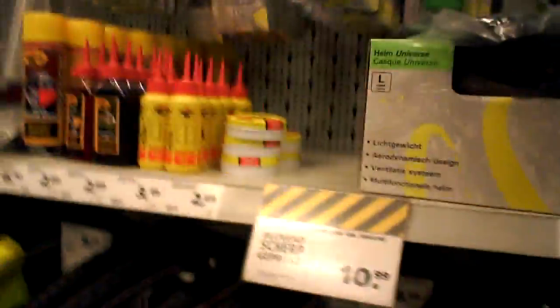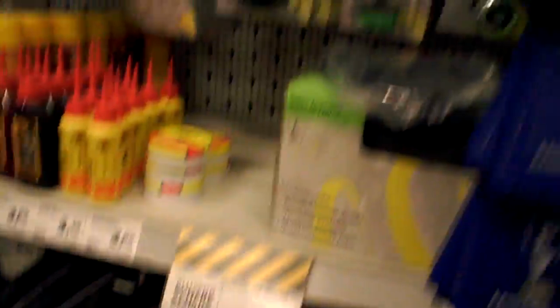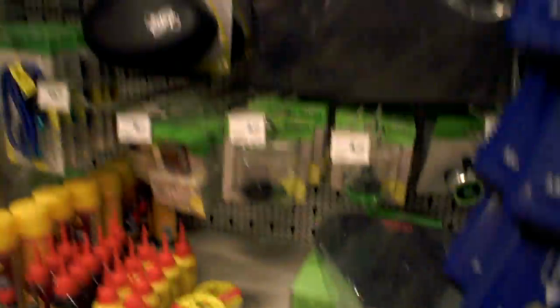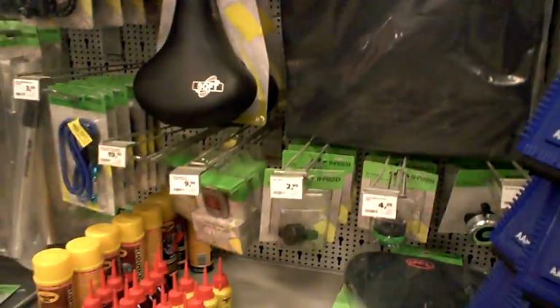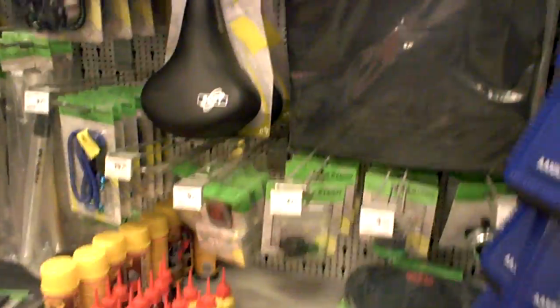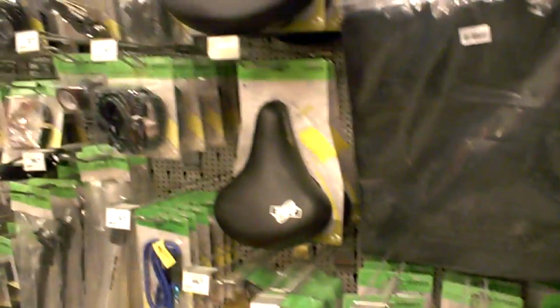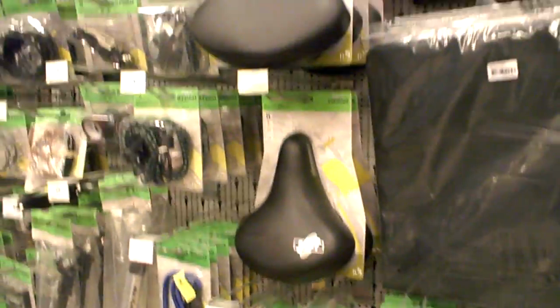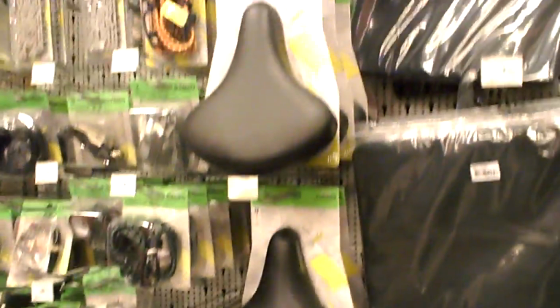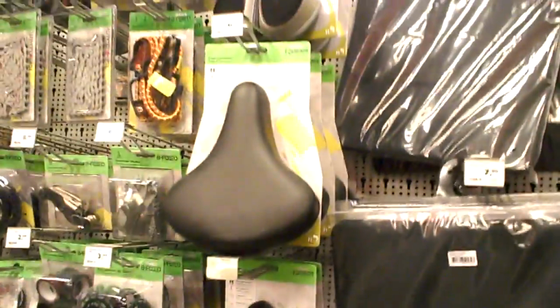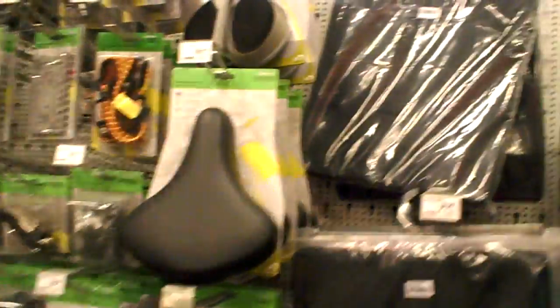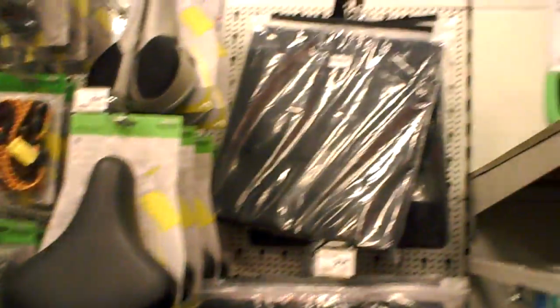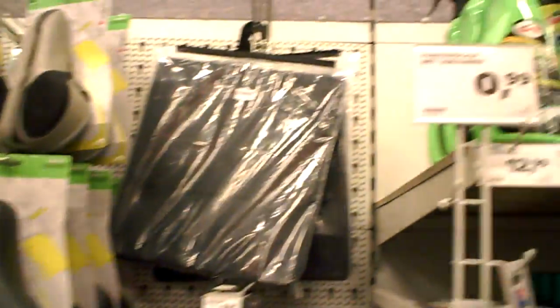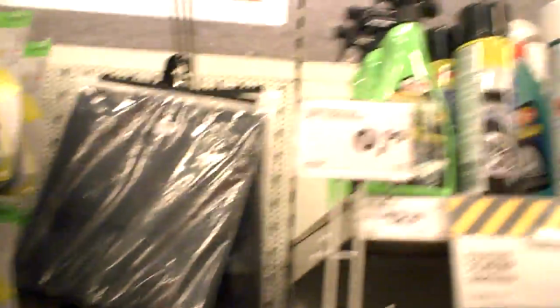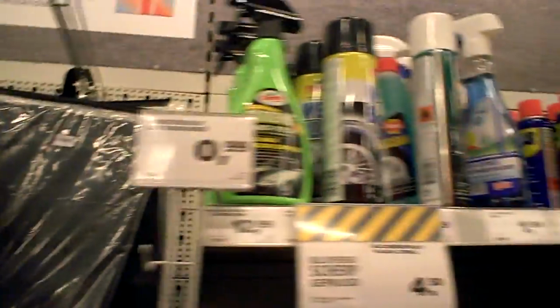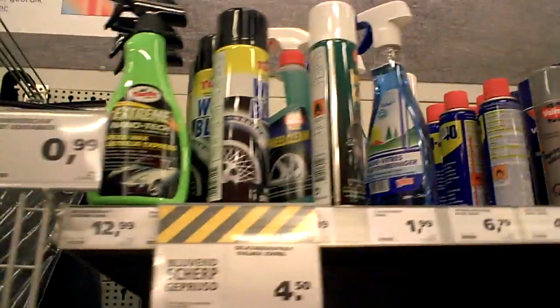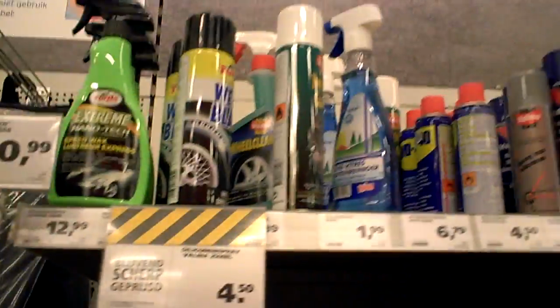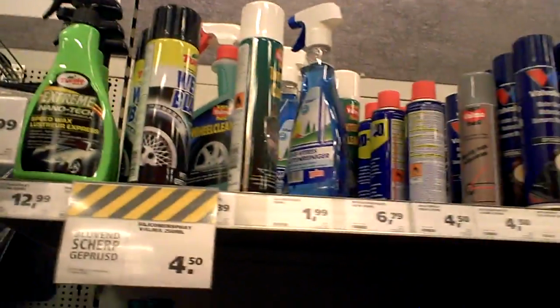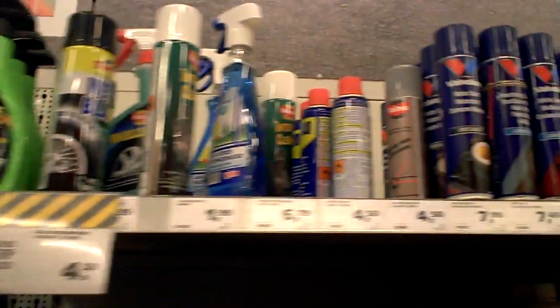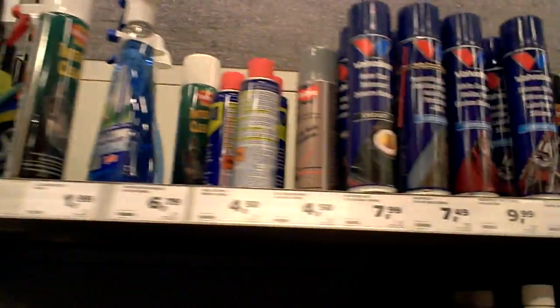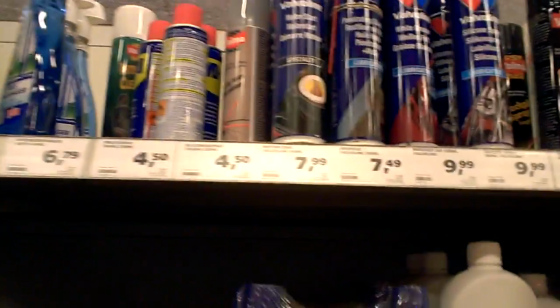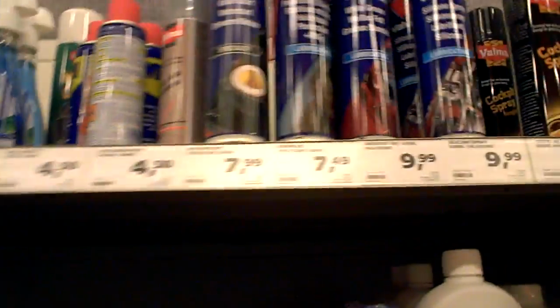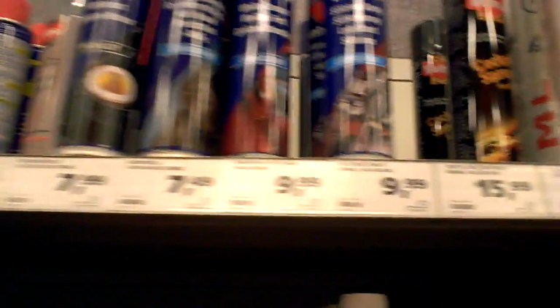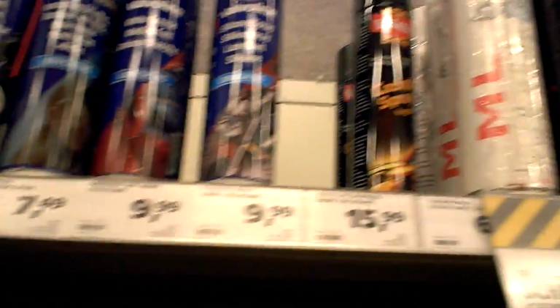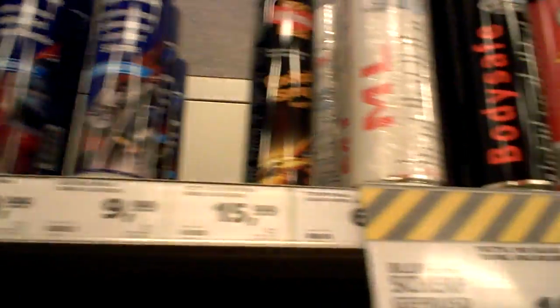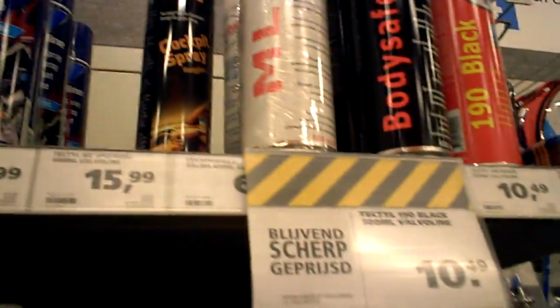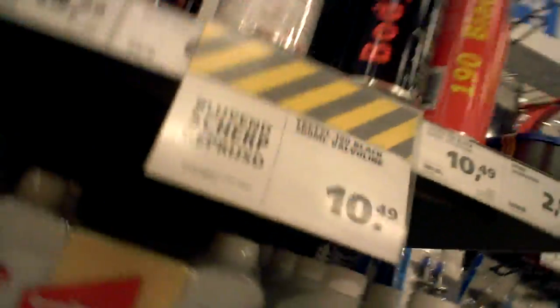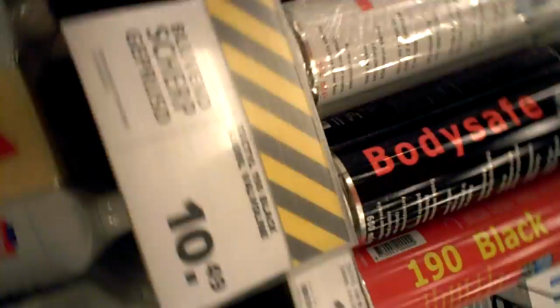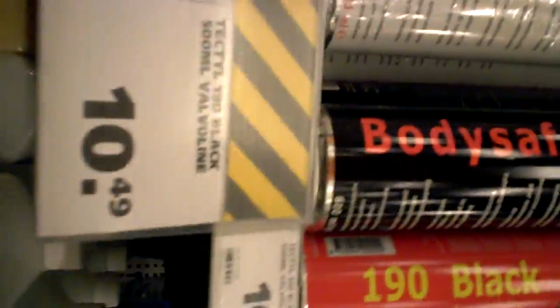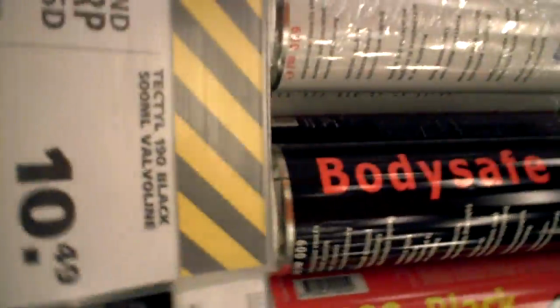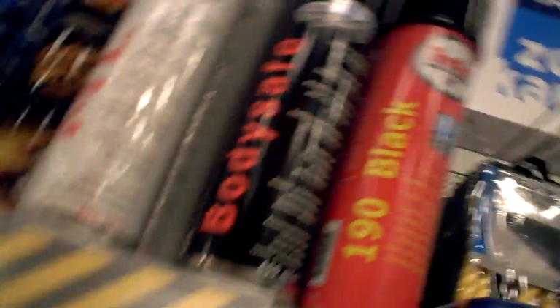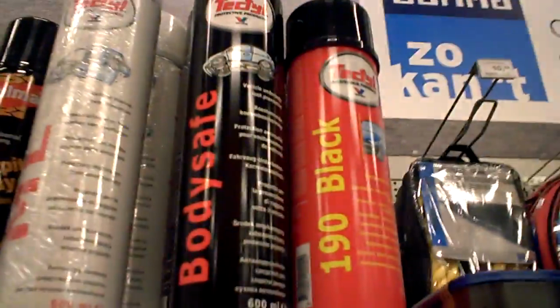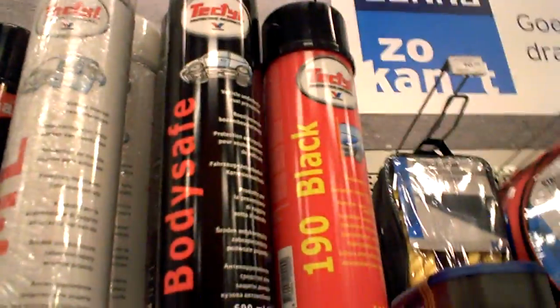All sorts of oils, saddles, nice sprays — cockpit spray, body safe, undercoating.